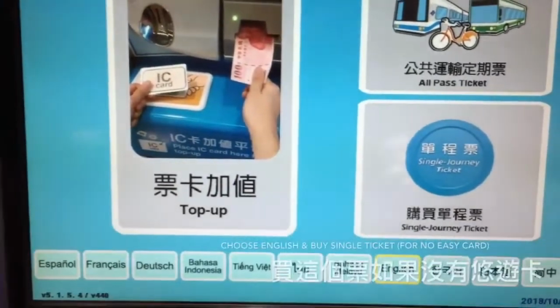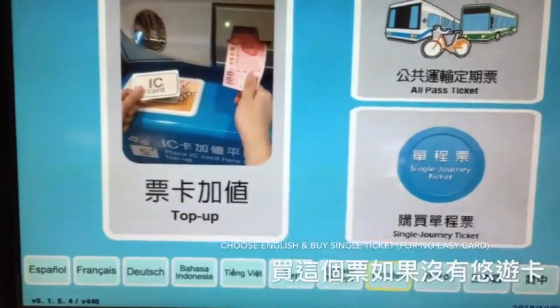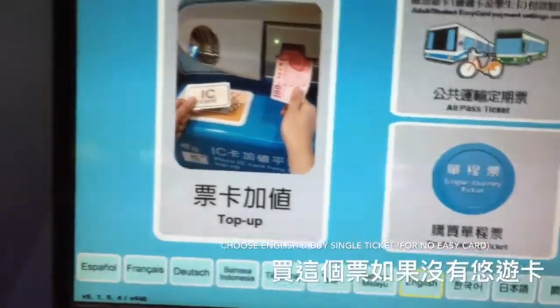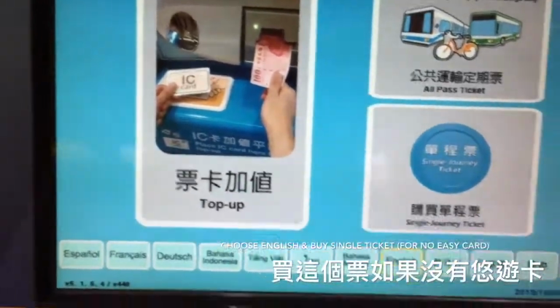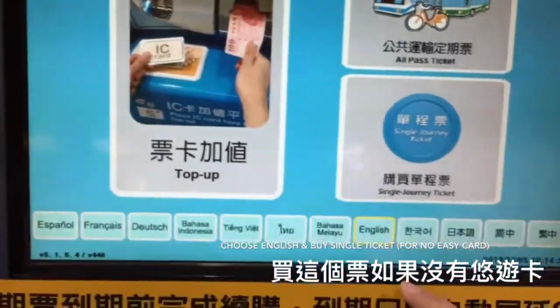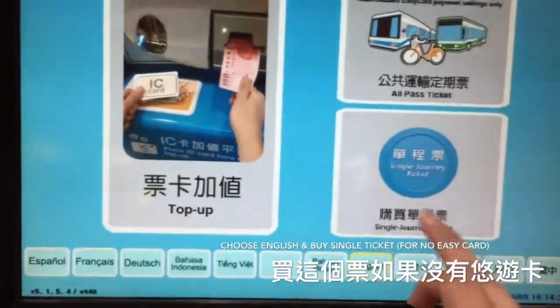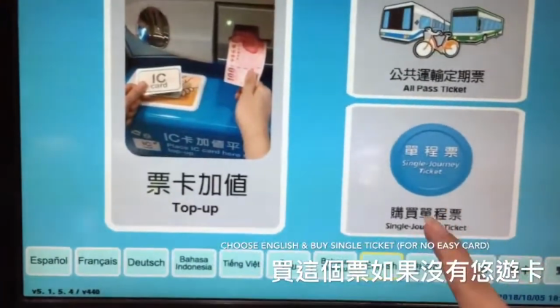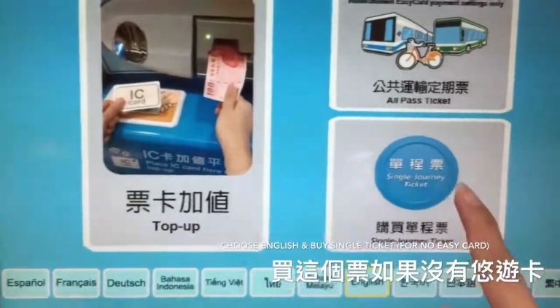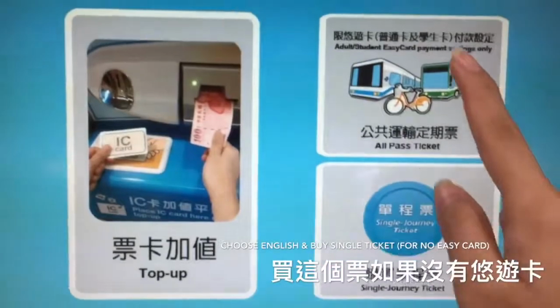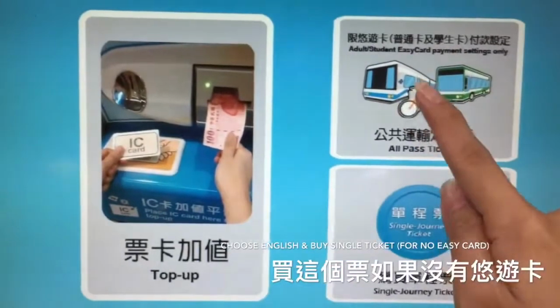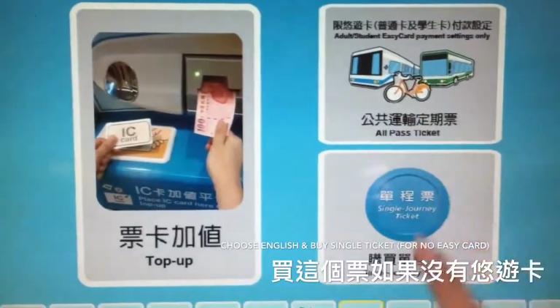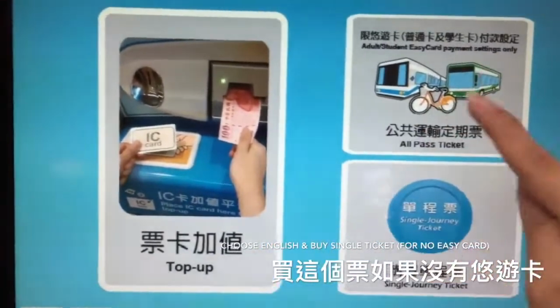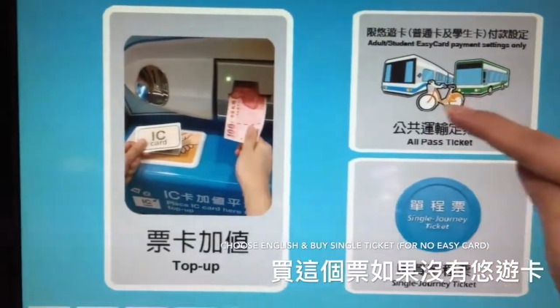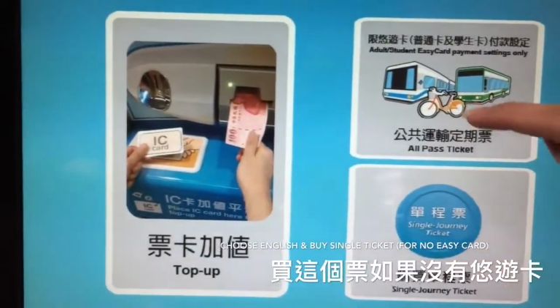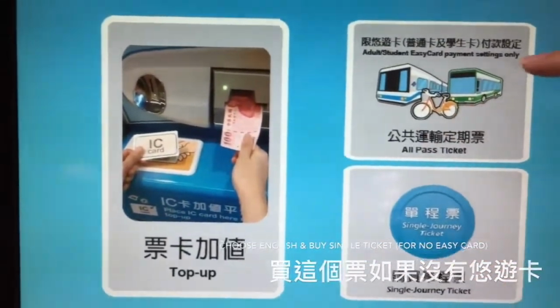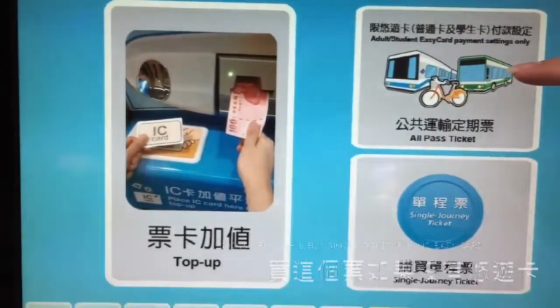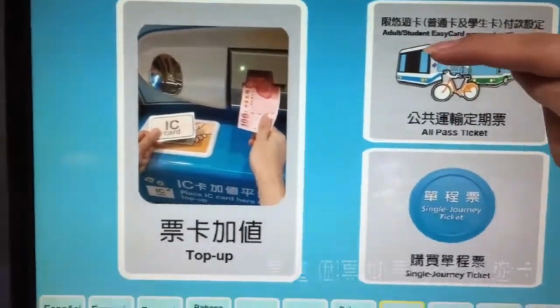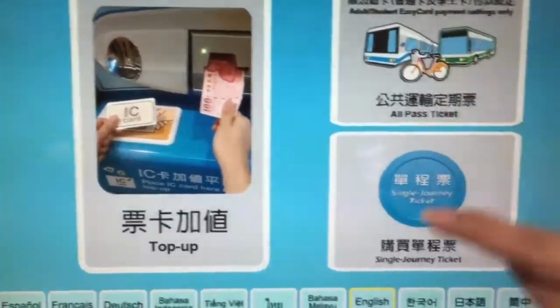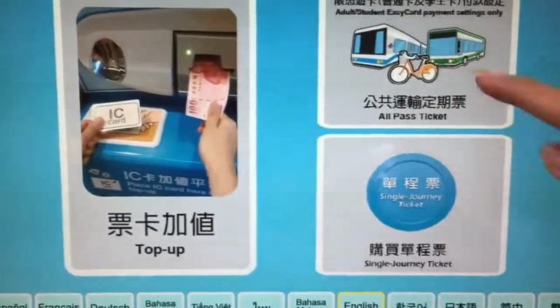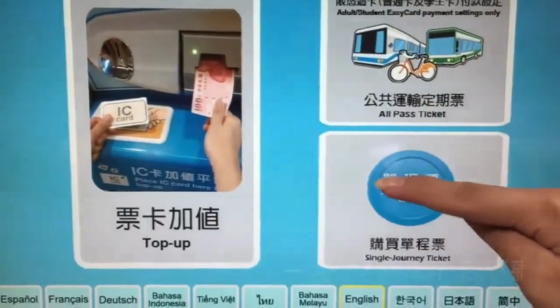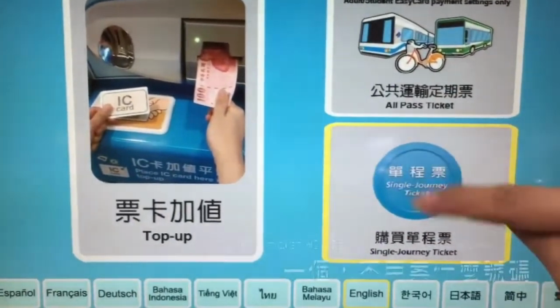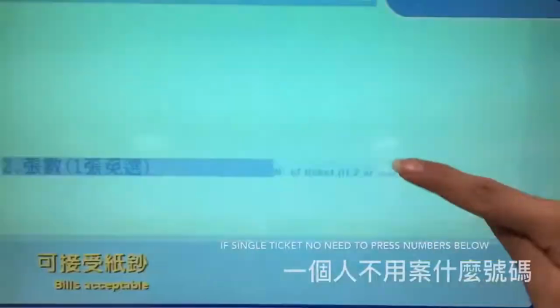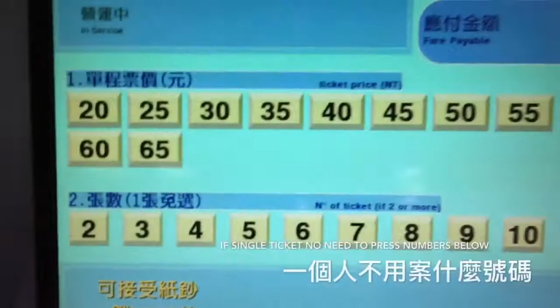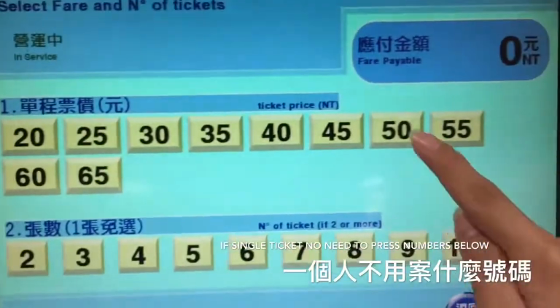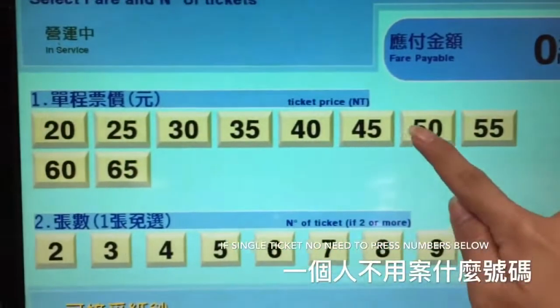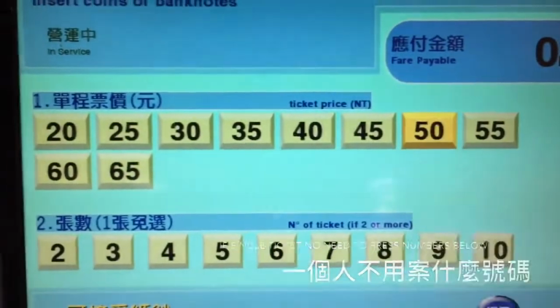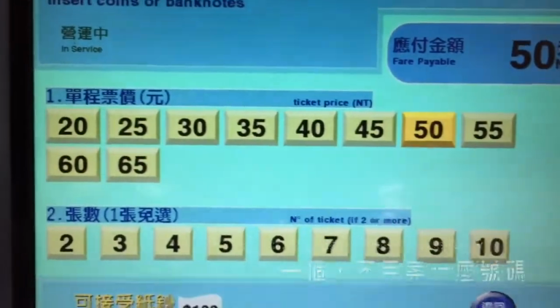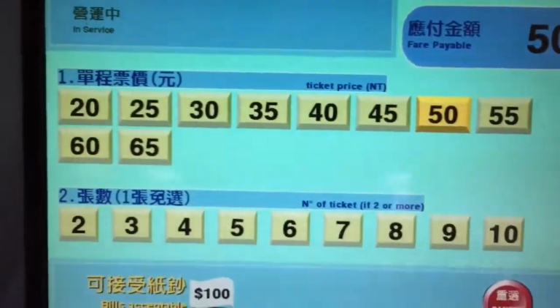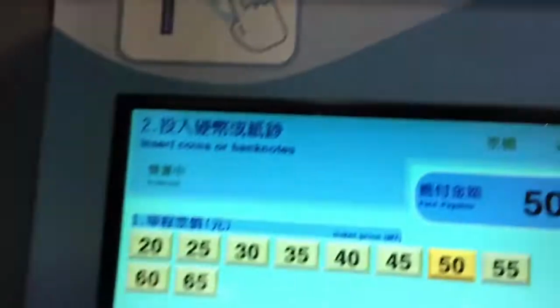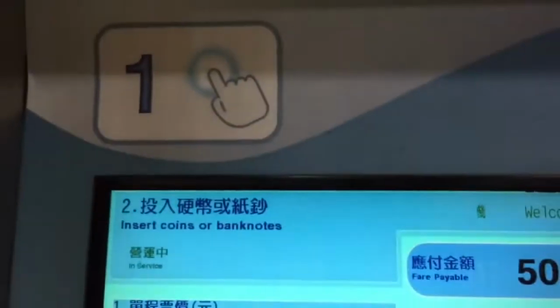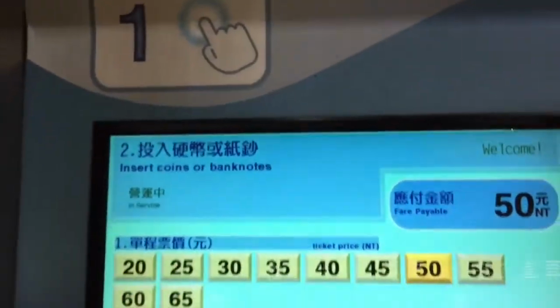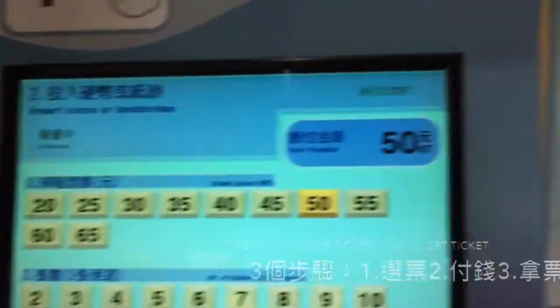You can use the EZCard for a wide range of services.